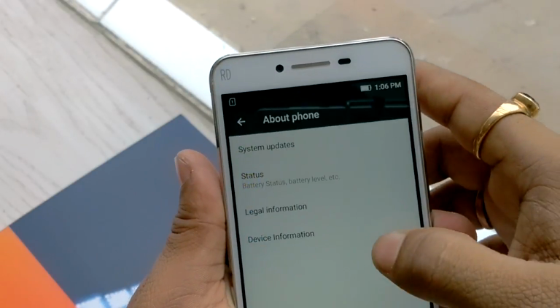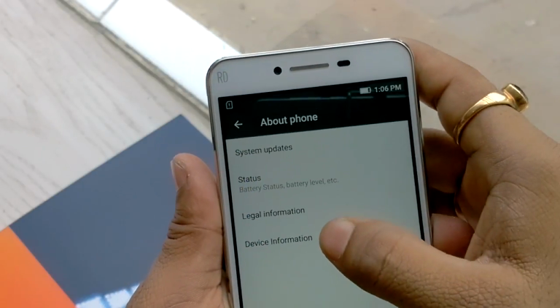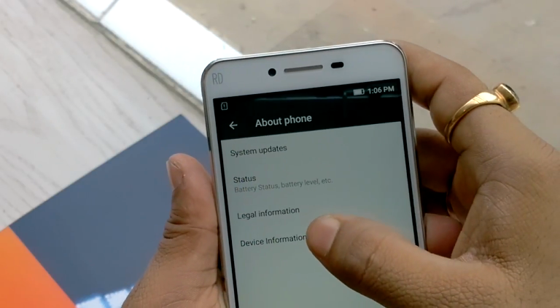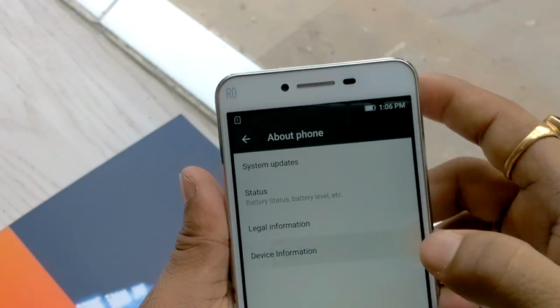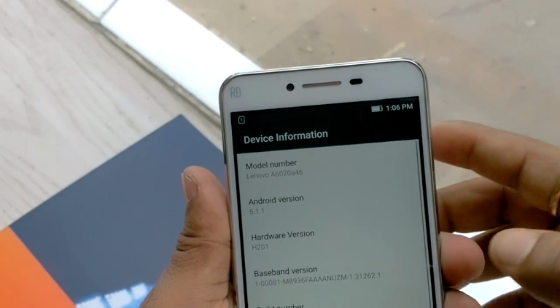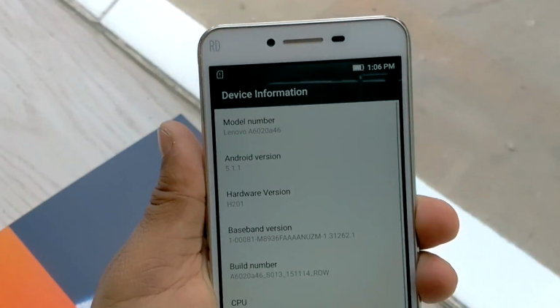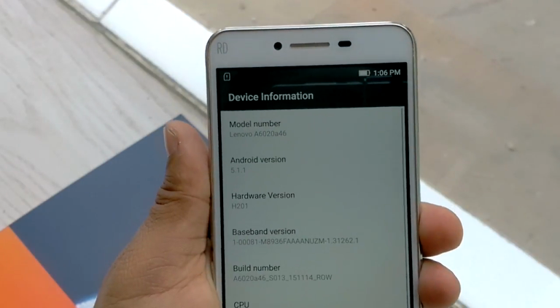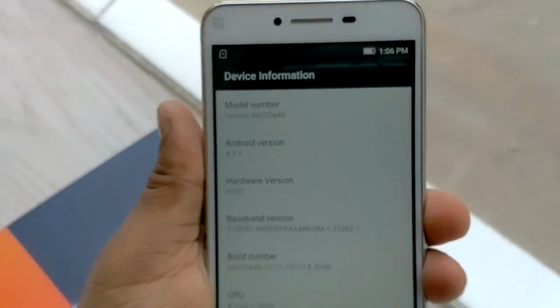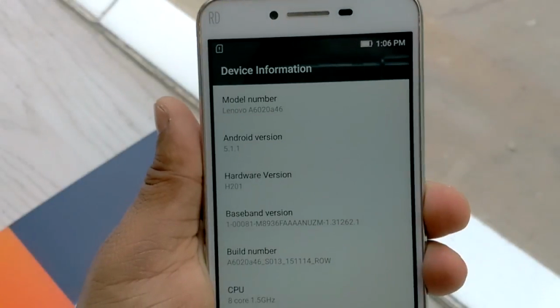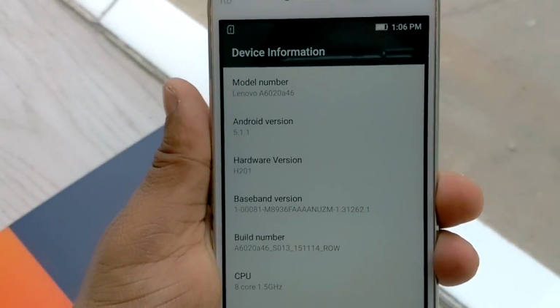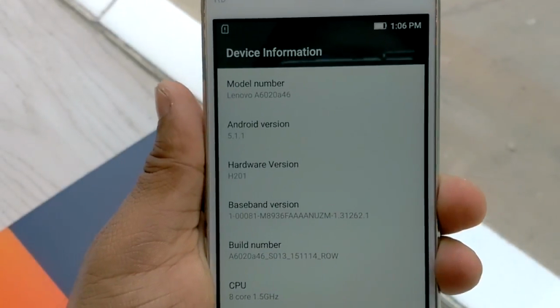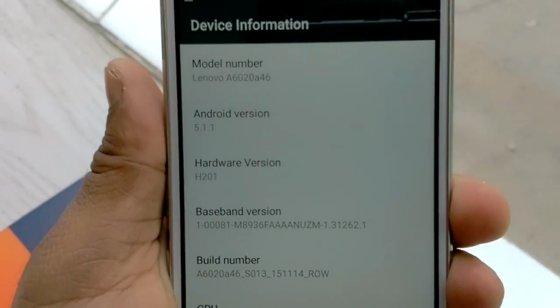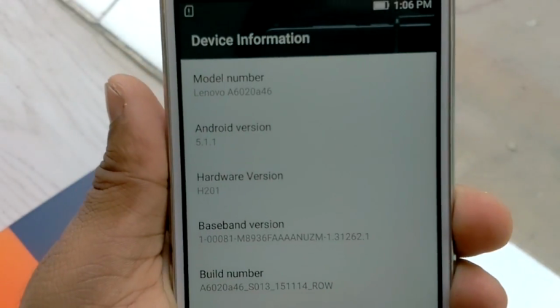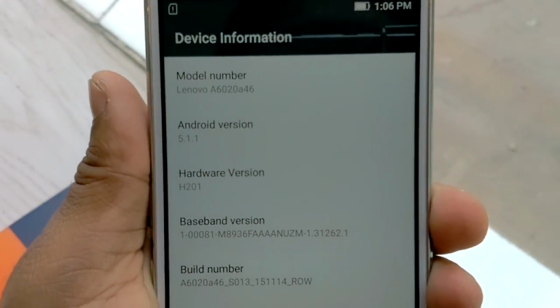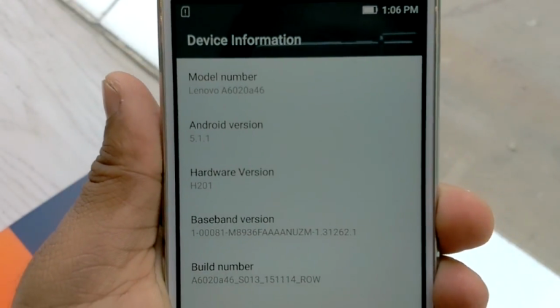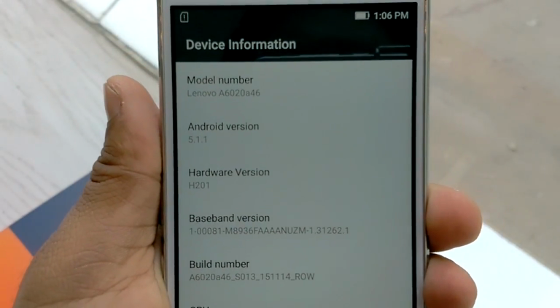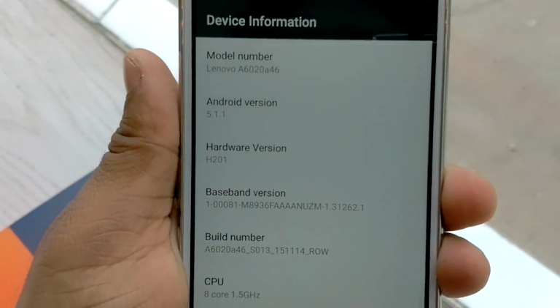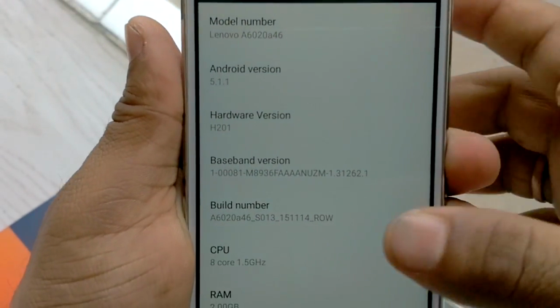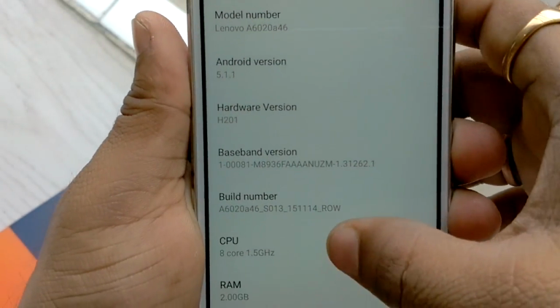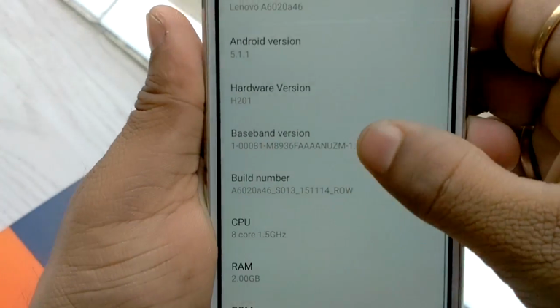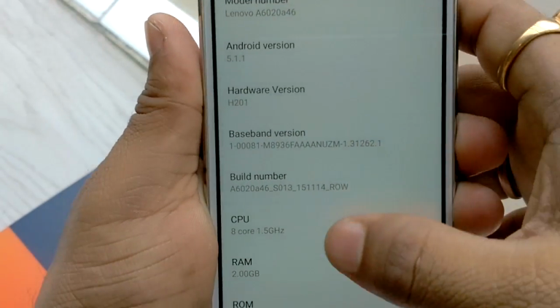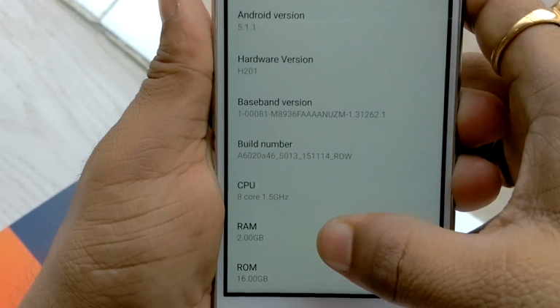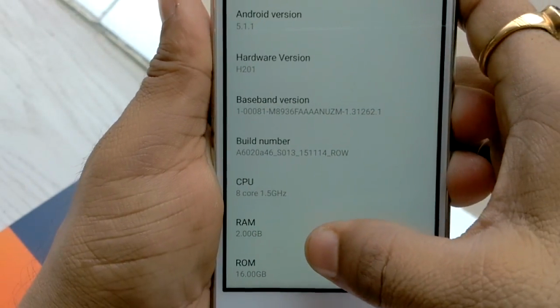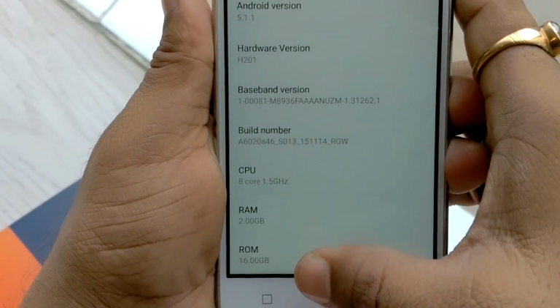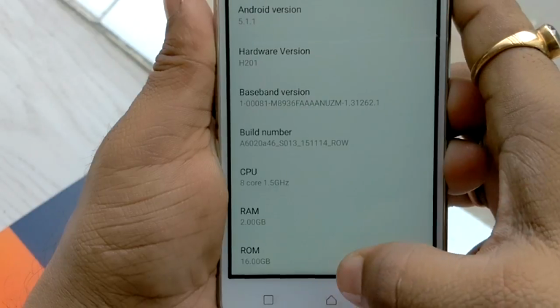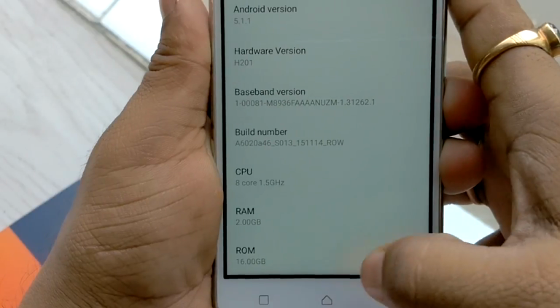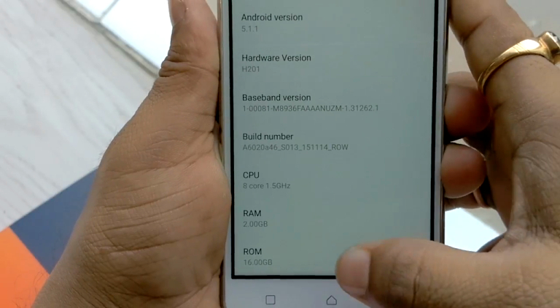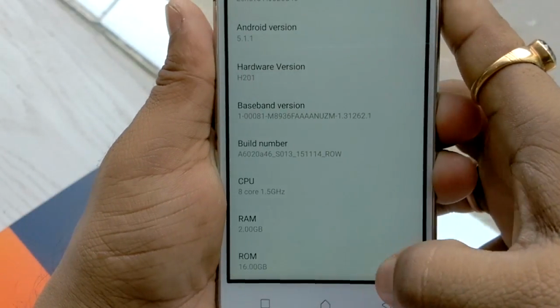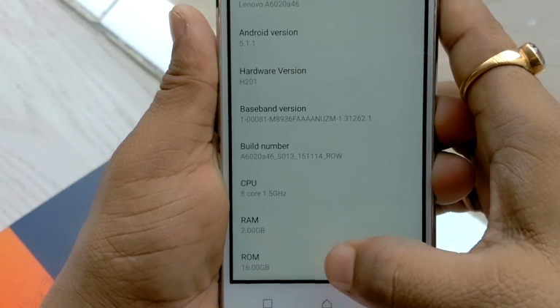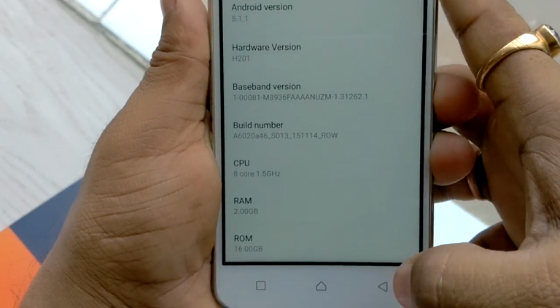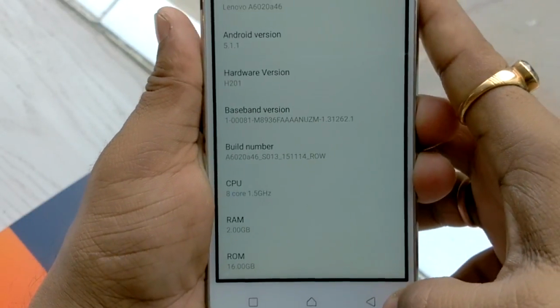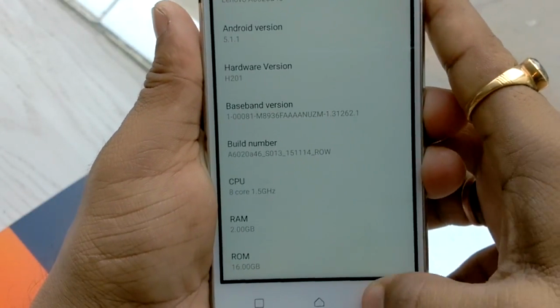Inside About Phone we can check the device information. We can see the Android version, CPU details, and RAM is 2 GB while ROM — internal storage — is 16 GB.